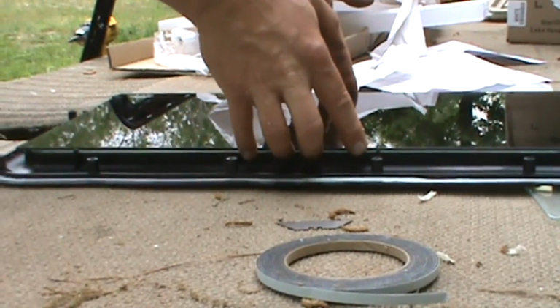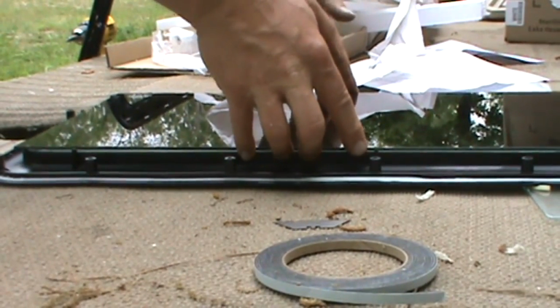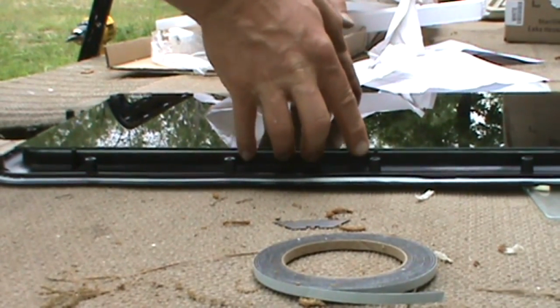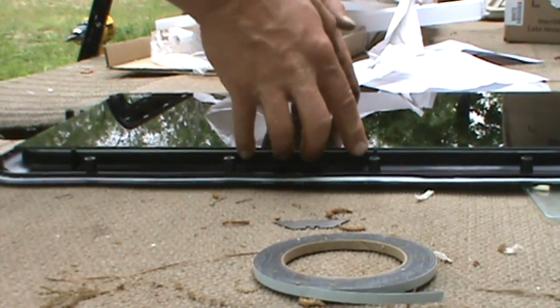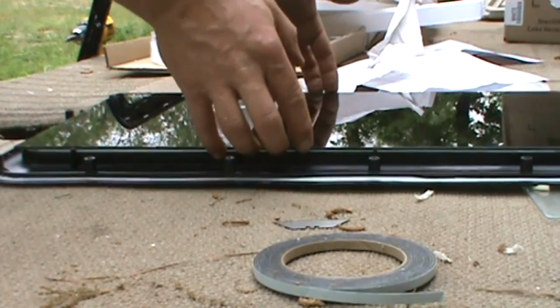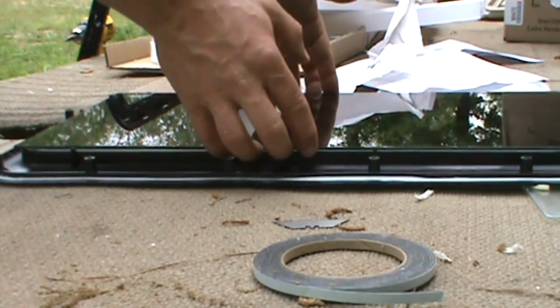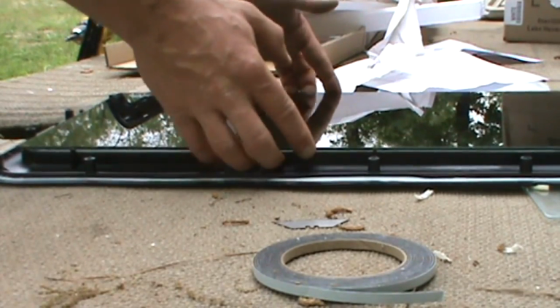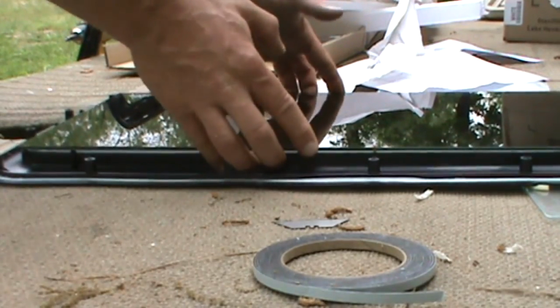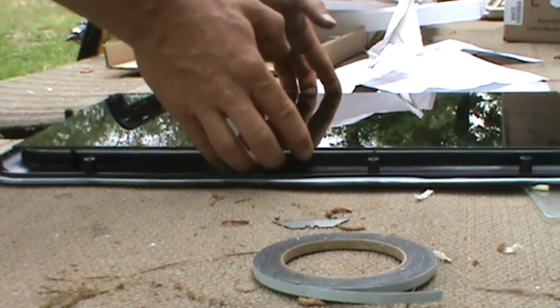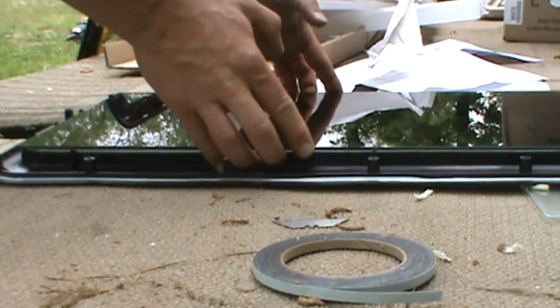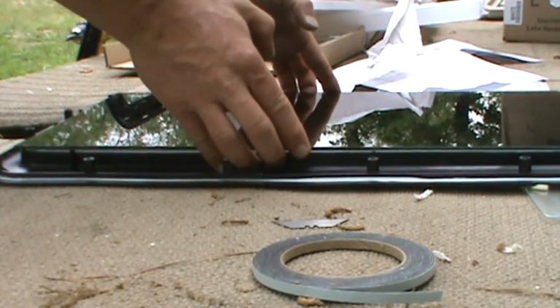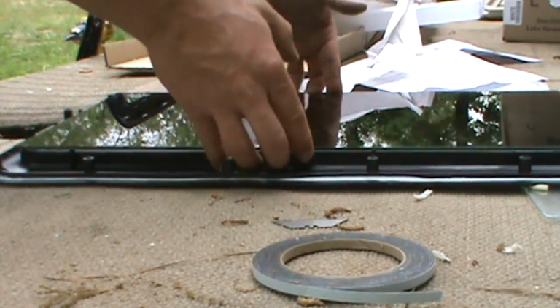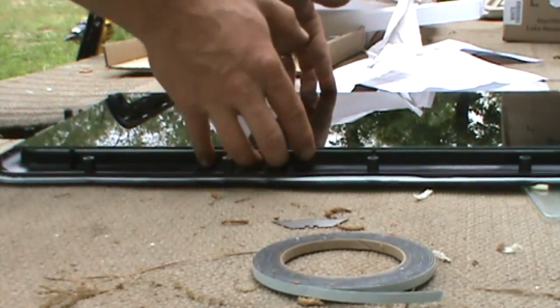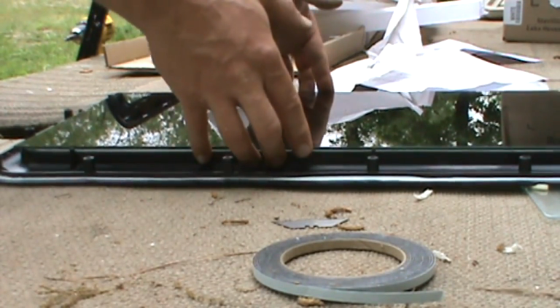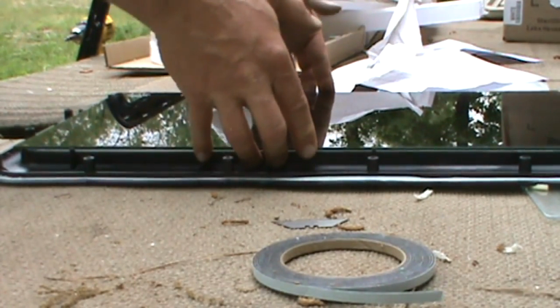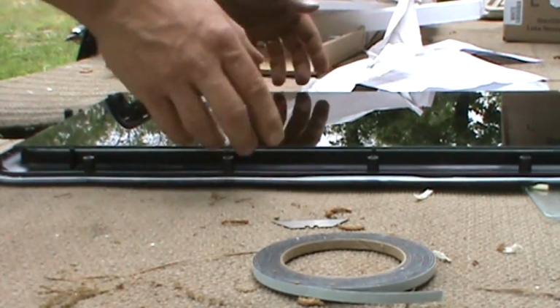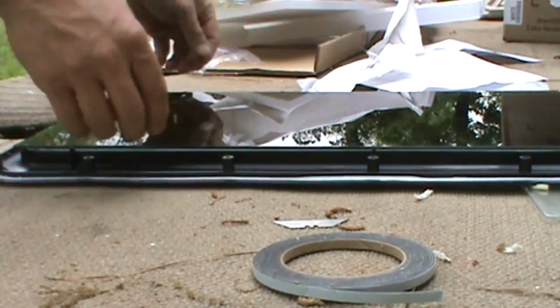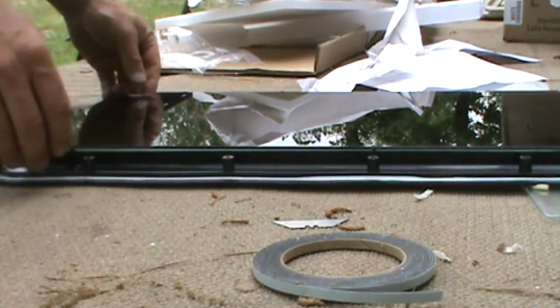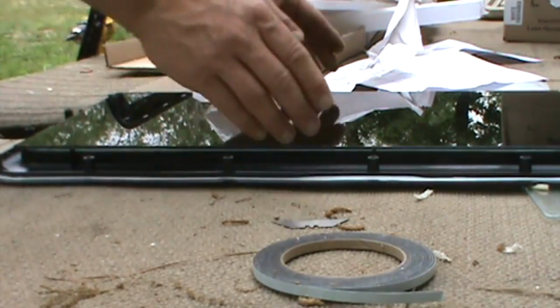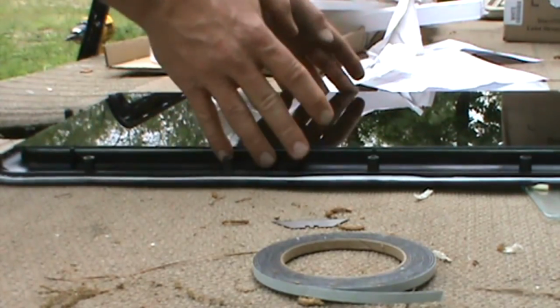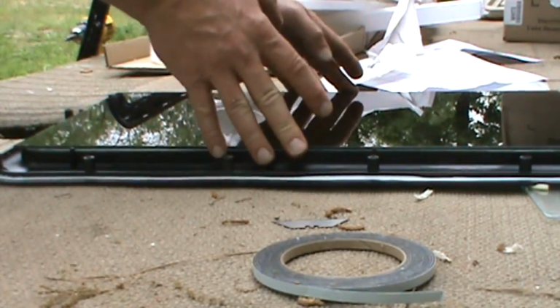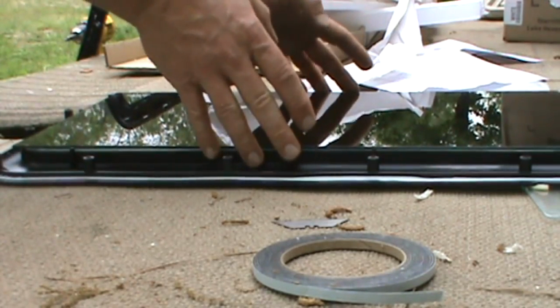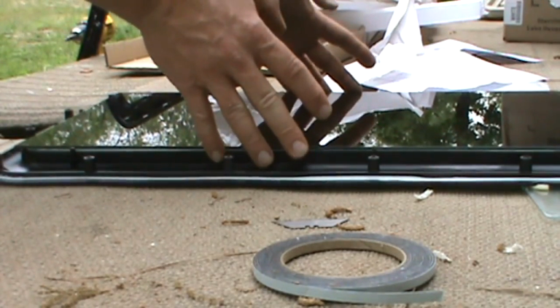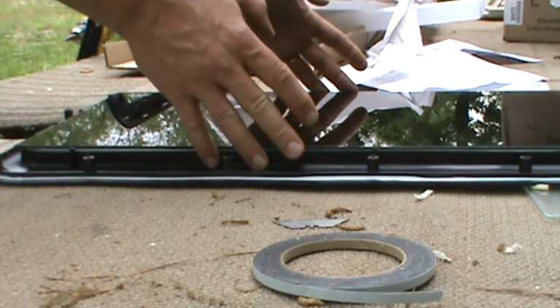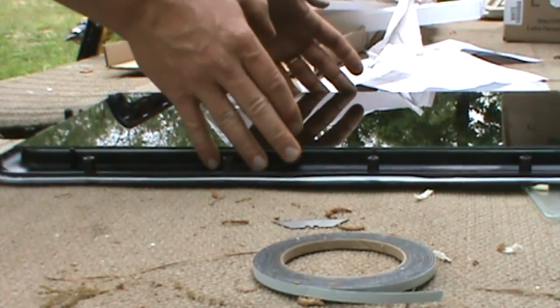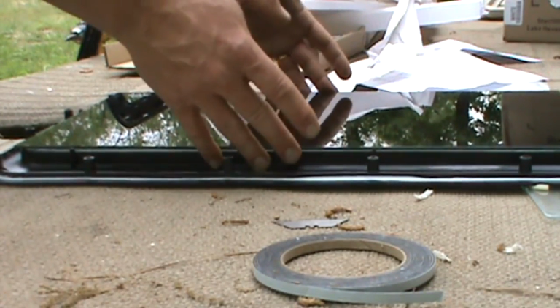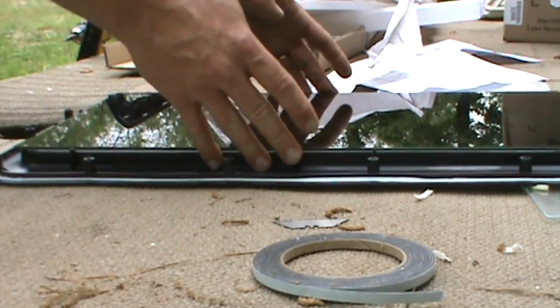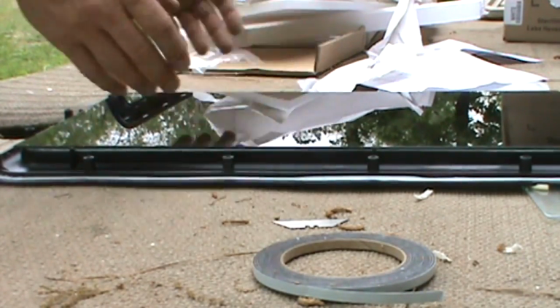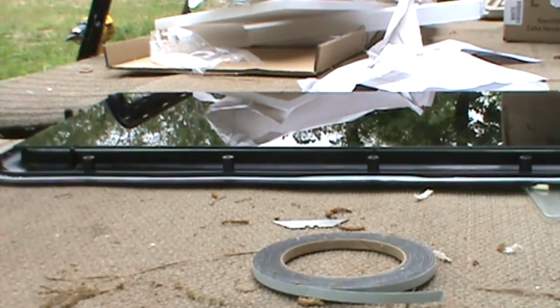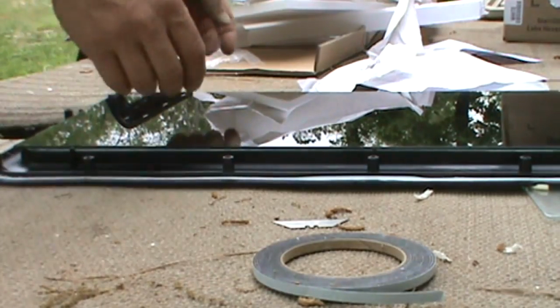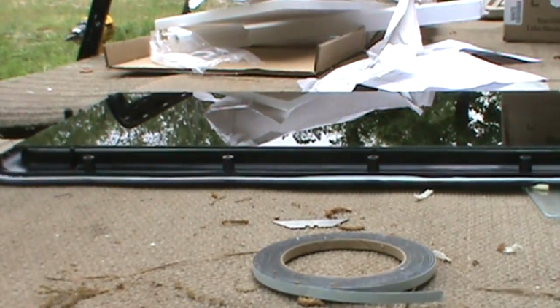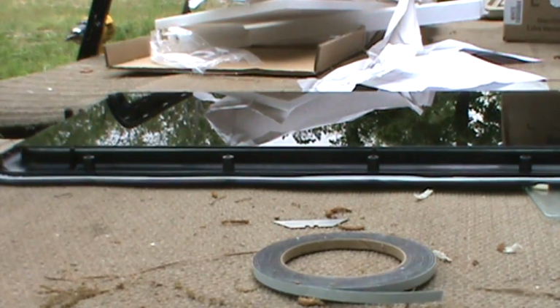Clarity both ways. I'm doing a test fit on here so I can see how this is going to fit. Okay, I need a little gap at the top and the bottom in order for that to fit on there correctly.